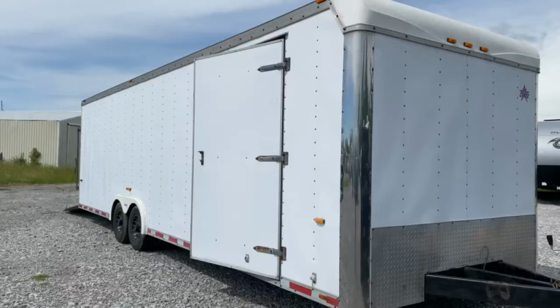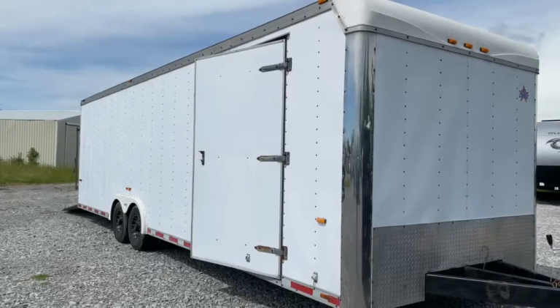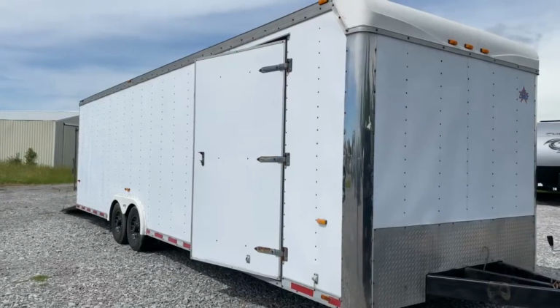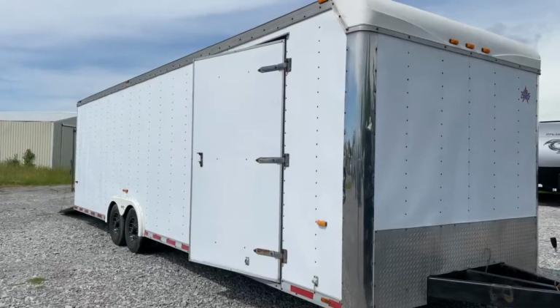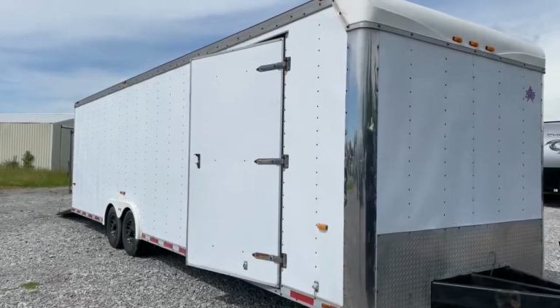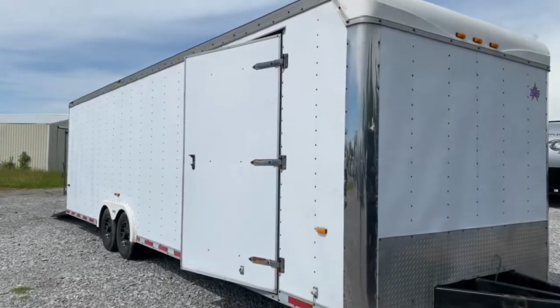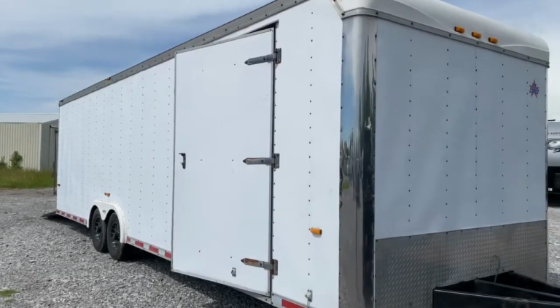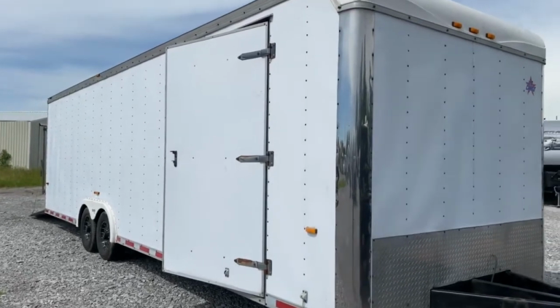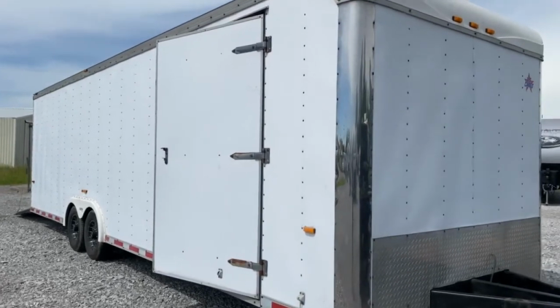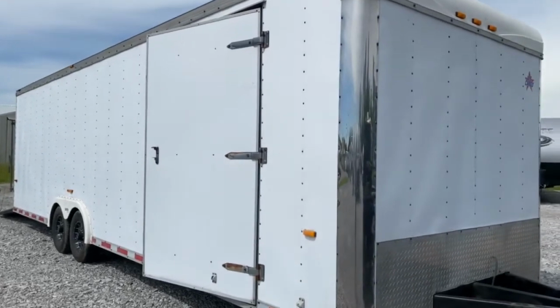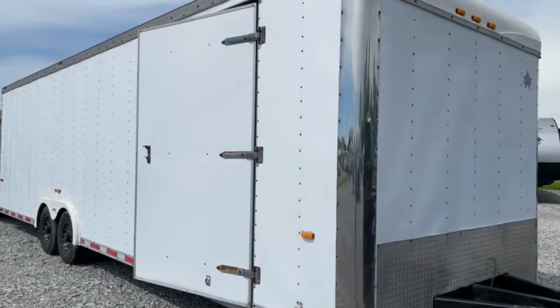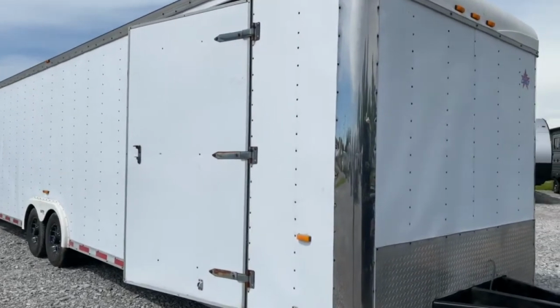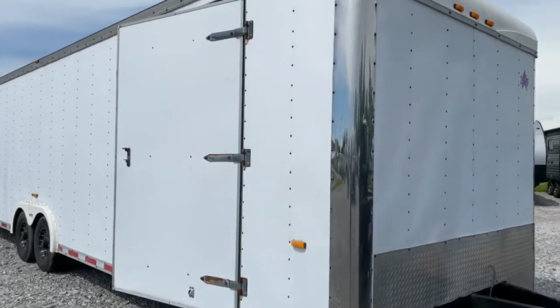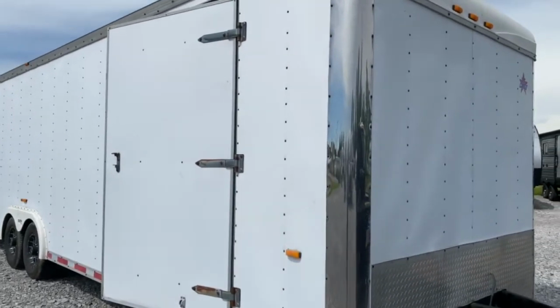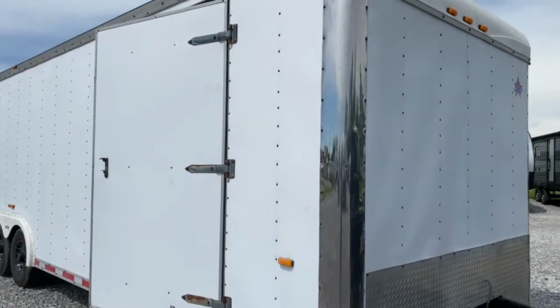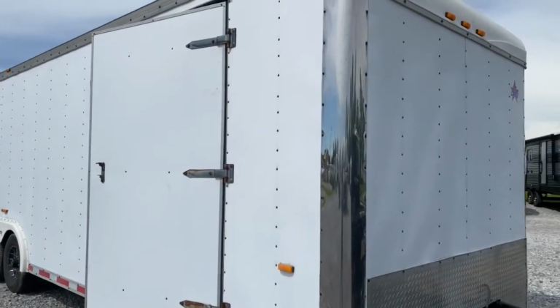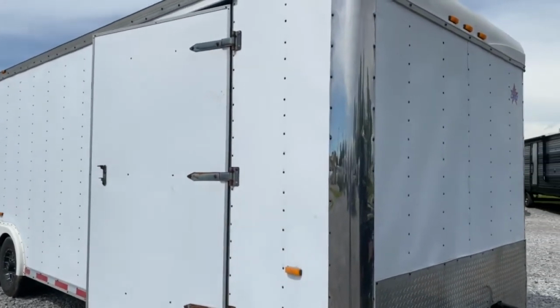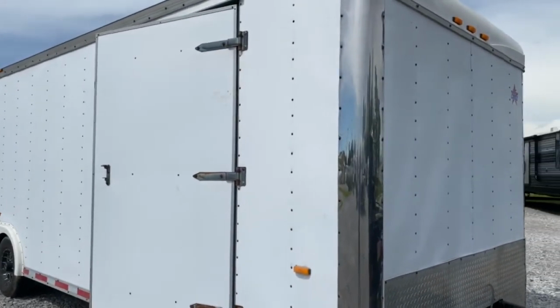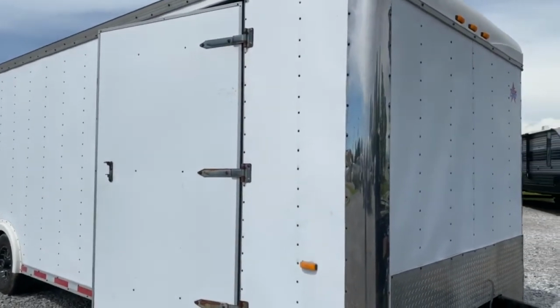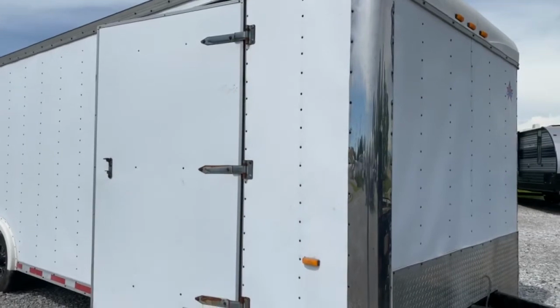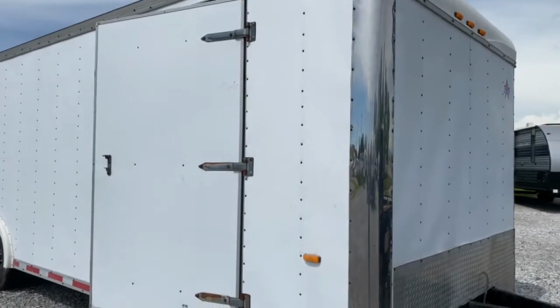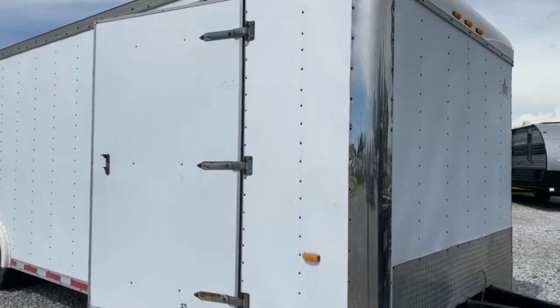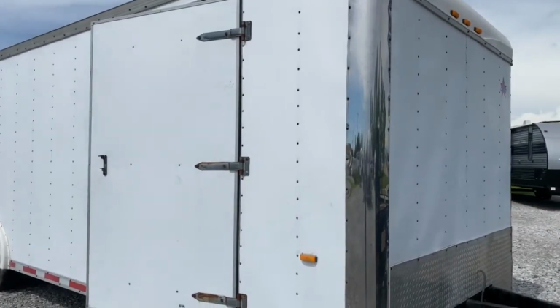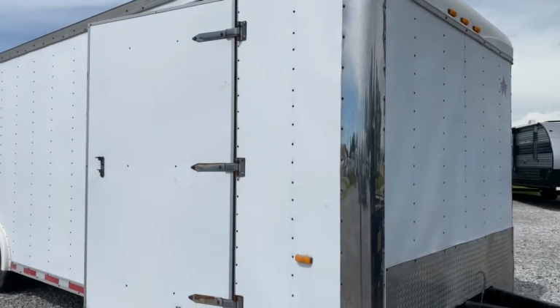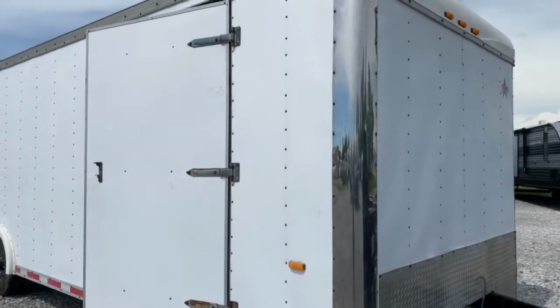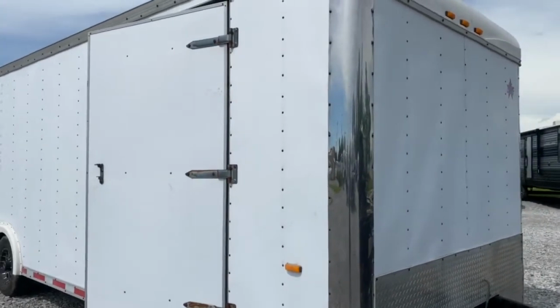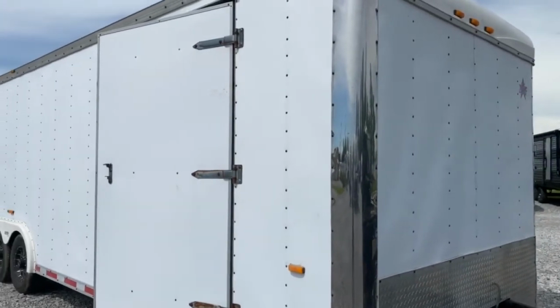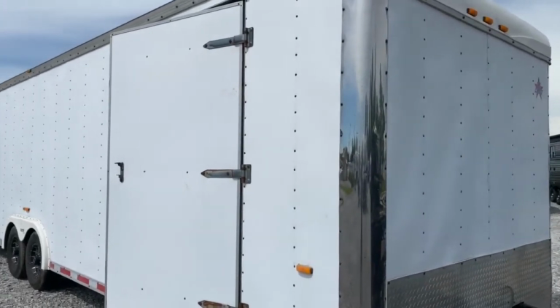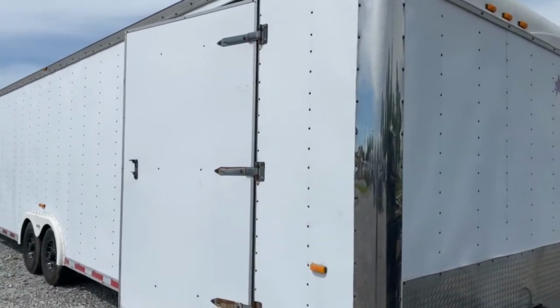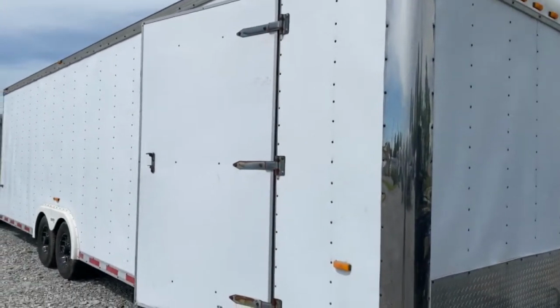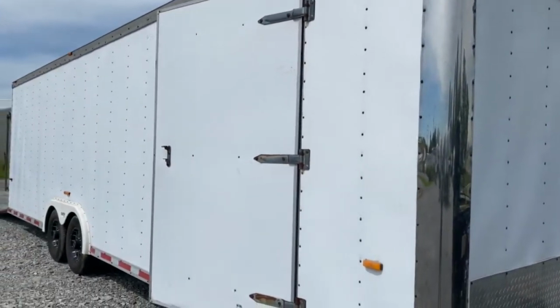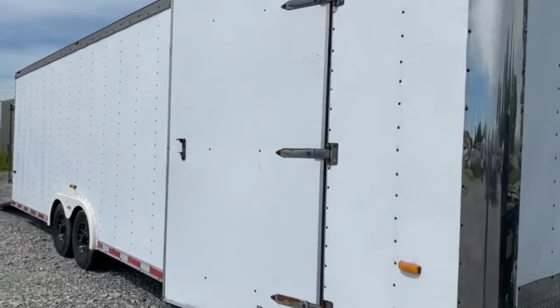Hey guys, this is Vicki with Tri-State RV in Anna, Illinois, and today we're going to take a look at this 1999 30-foot cargo trailer.